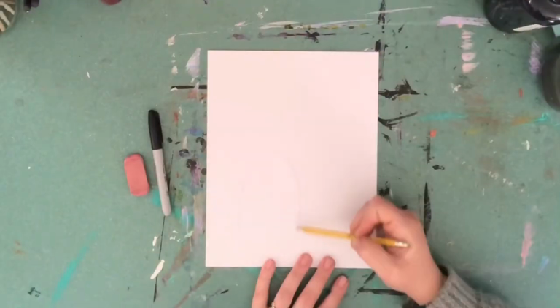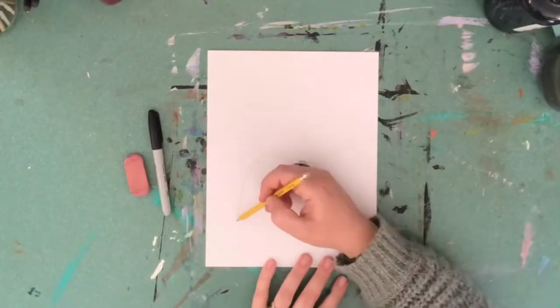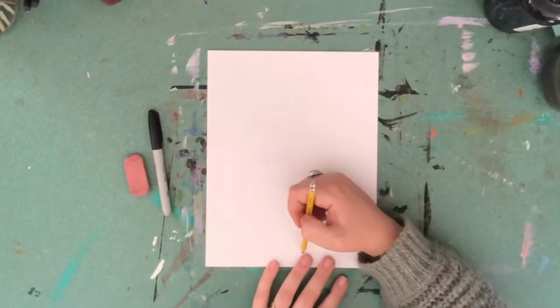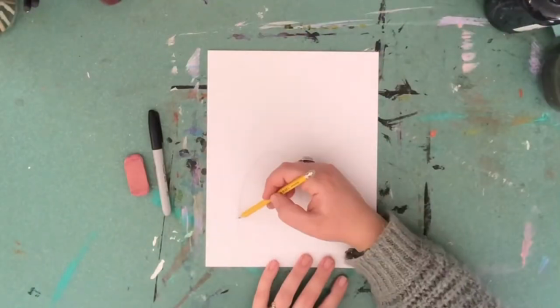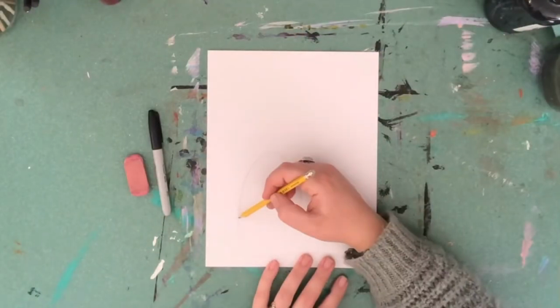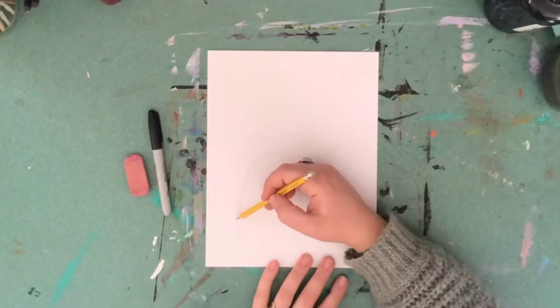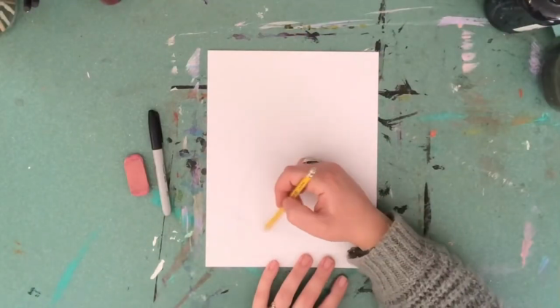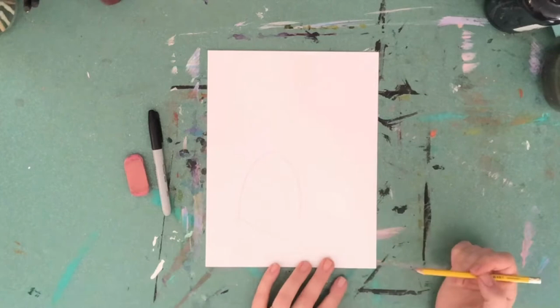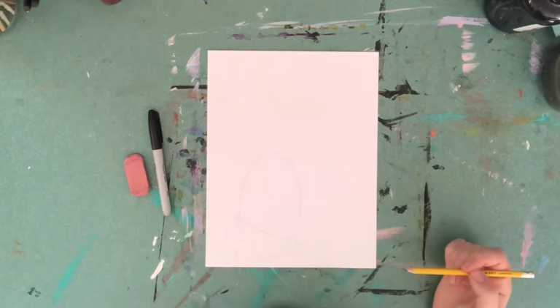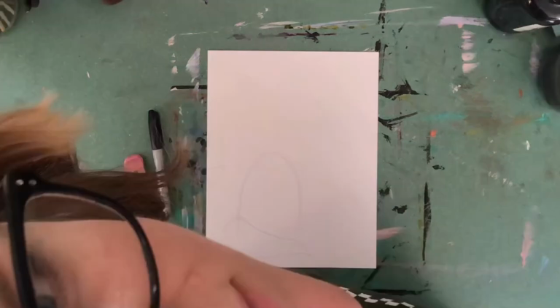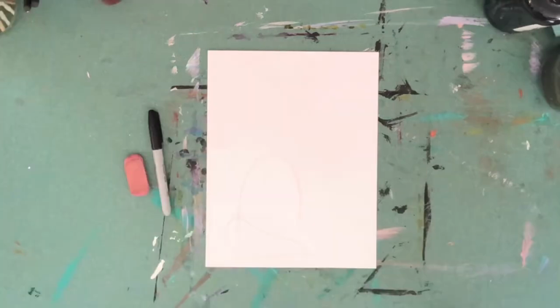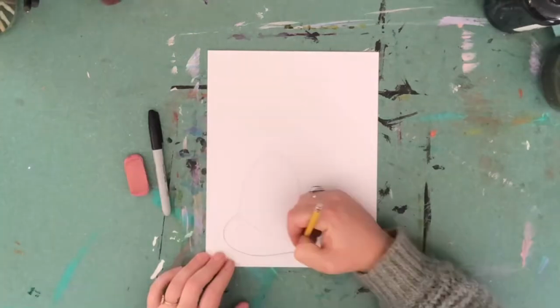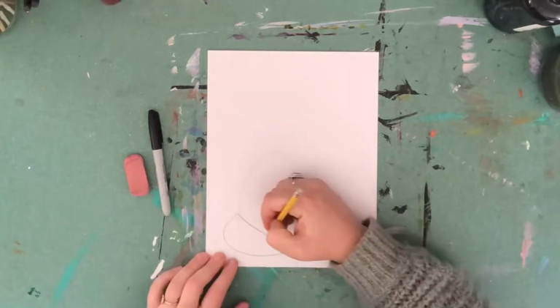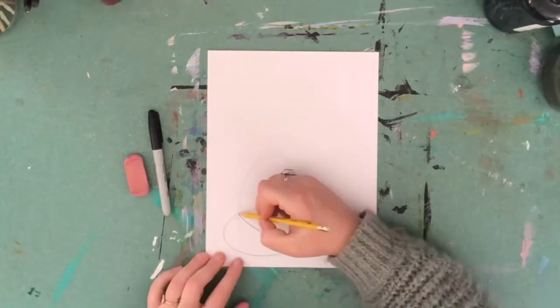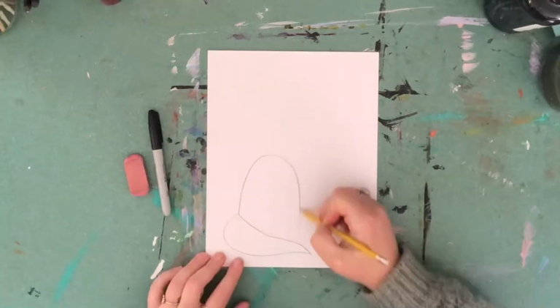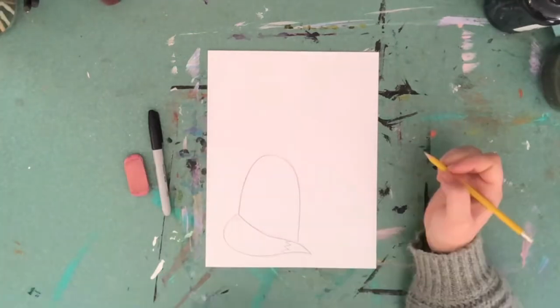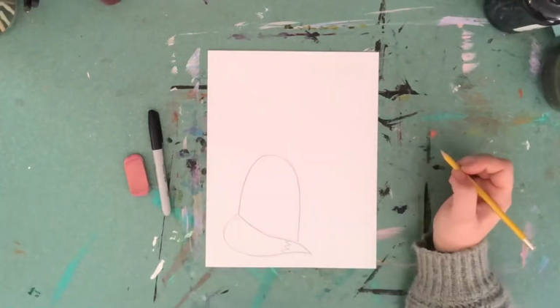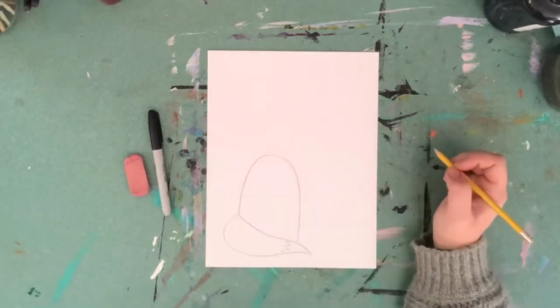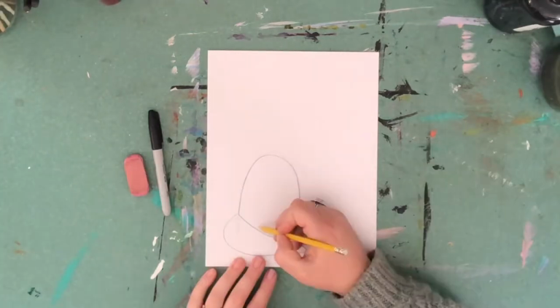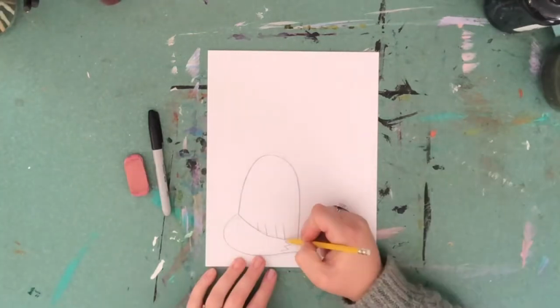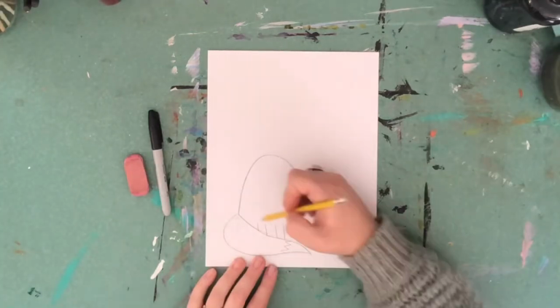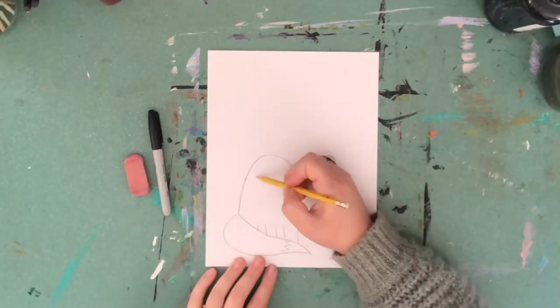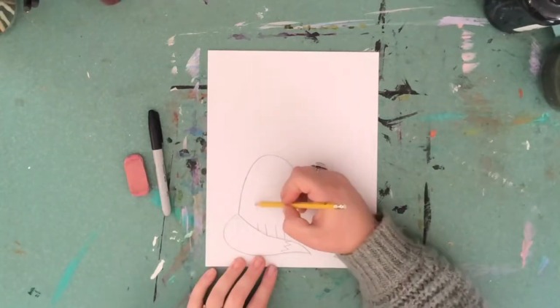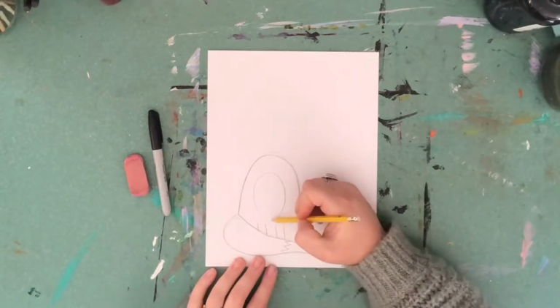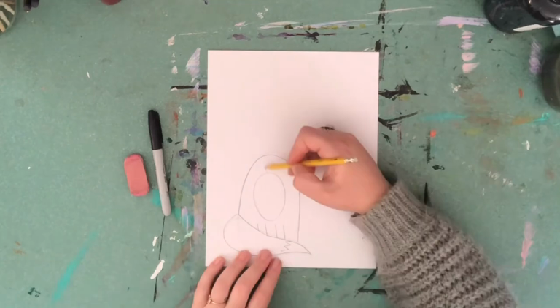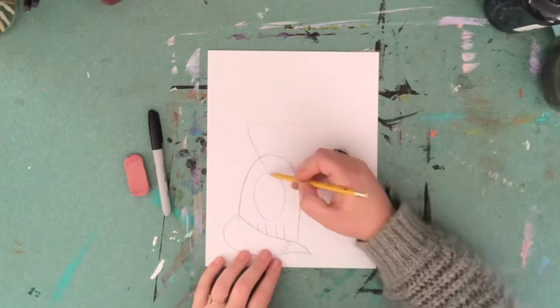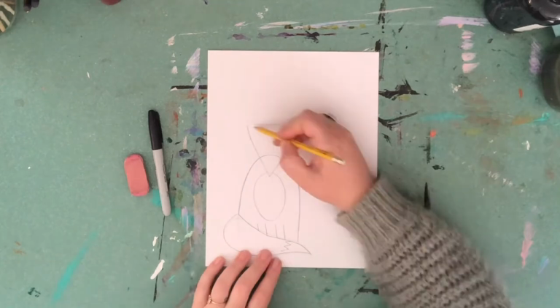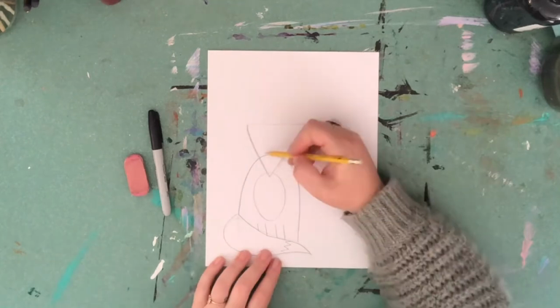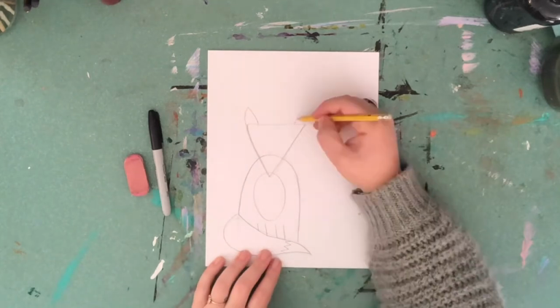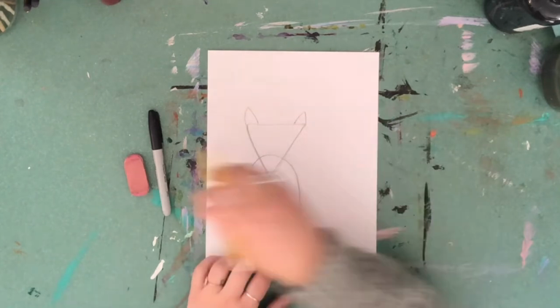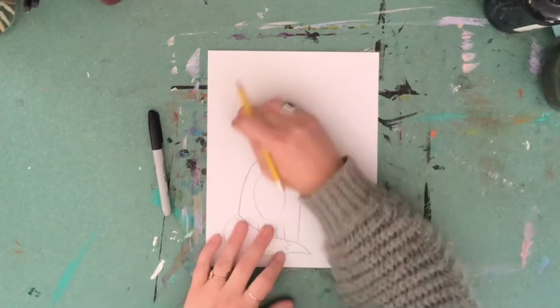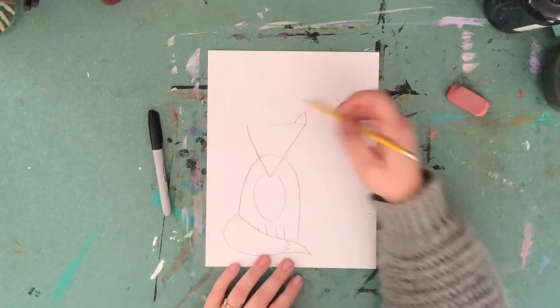I'm first gonna start off by using a pencil to draw the fox using some simple shapes like an upside-down U, triangles, and ovals.